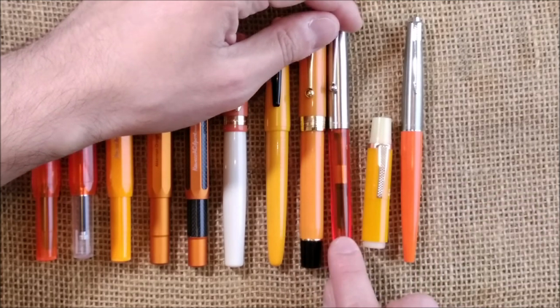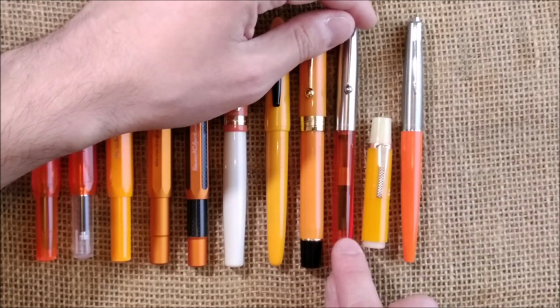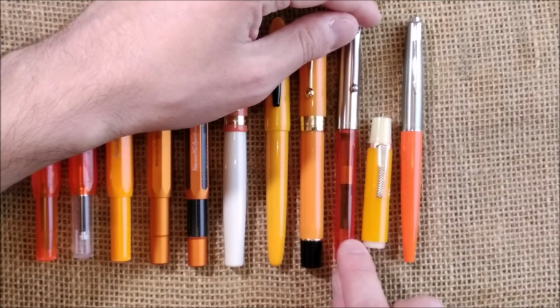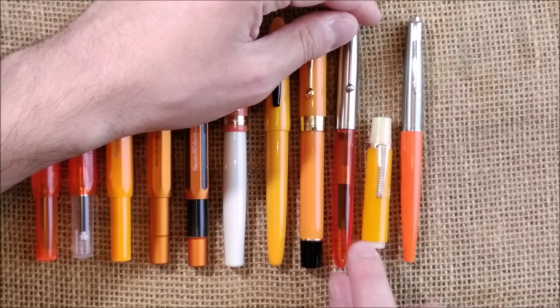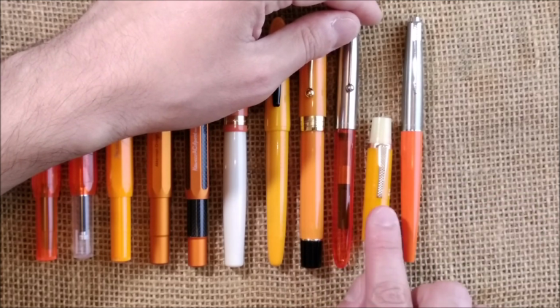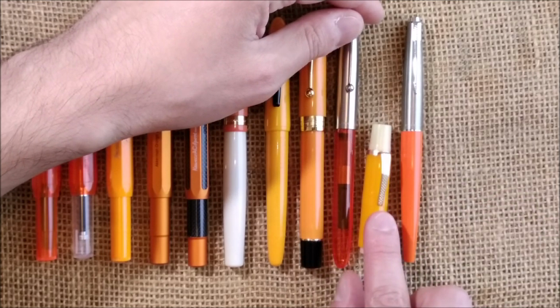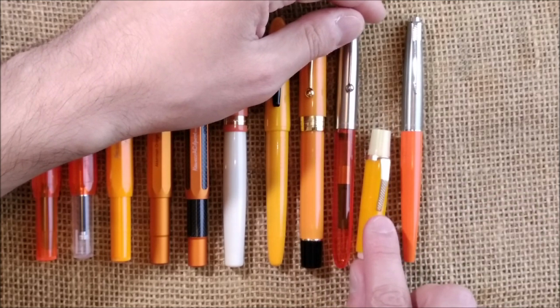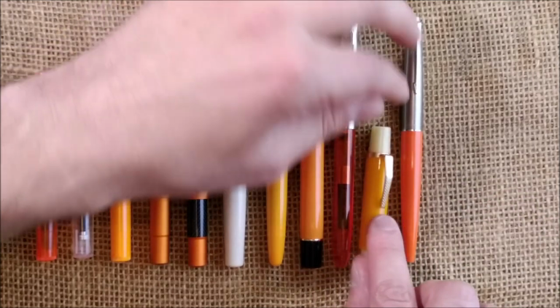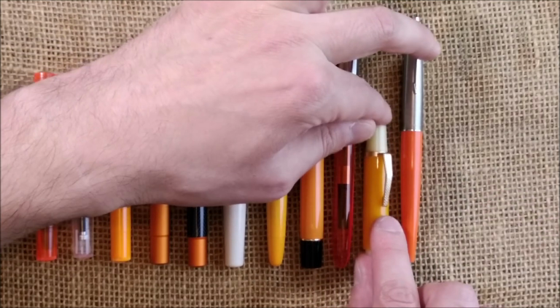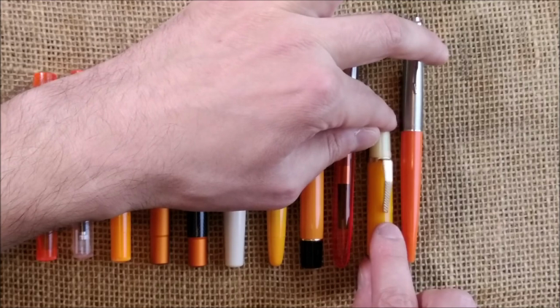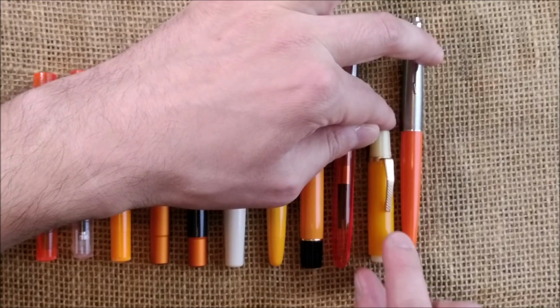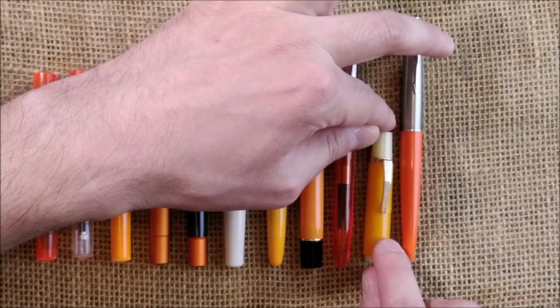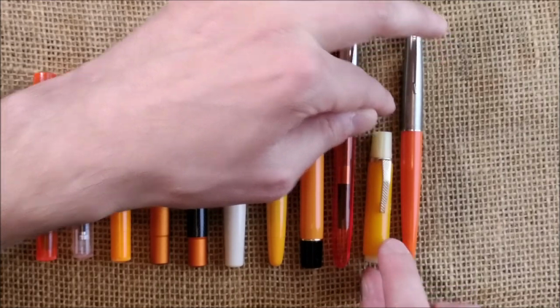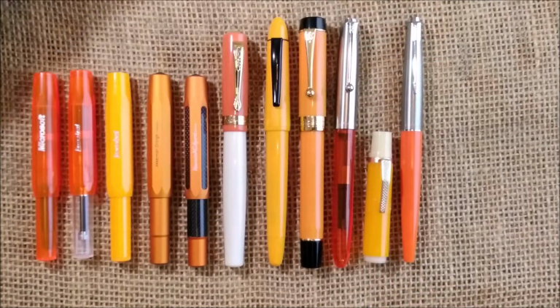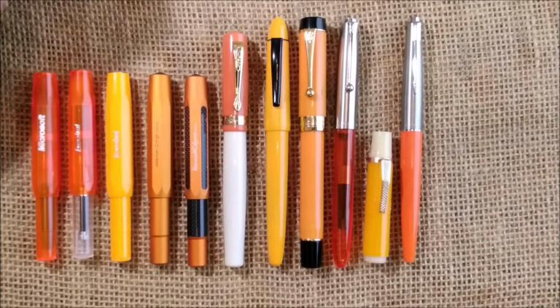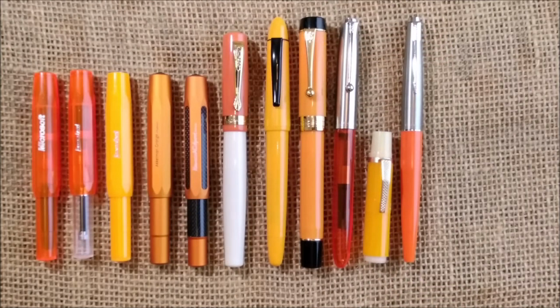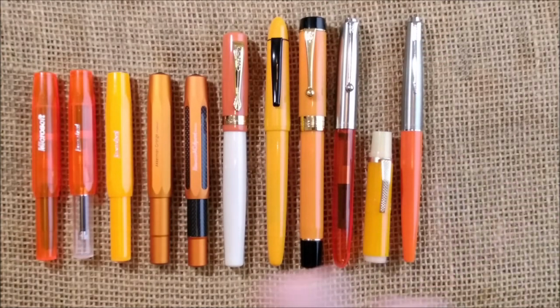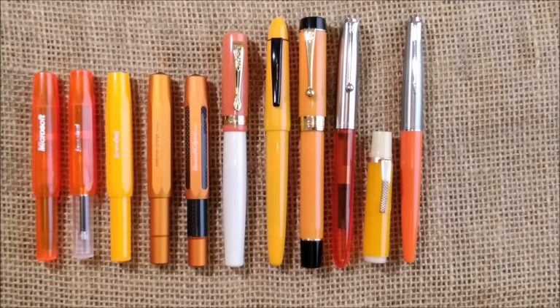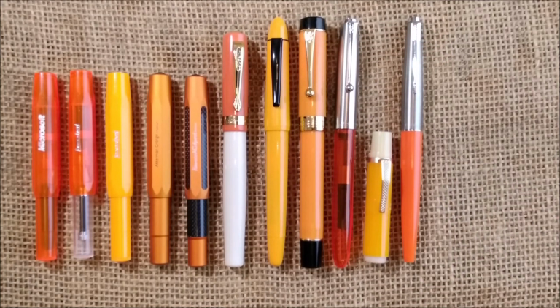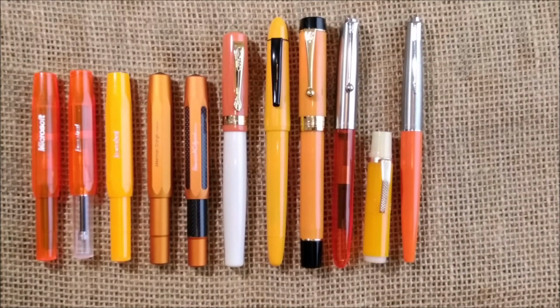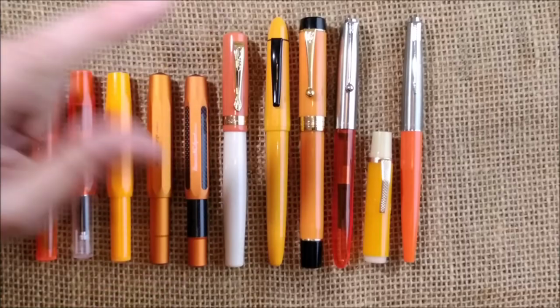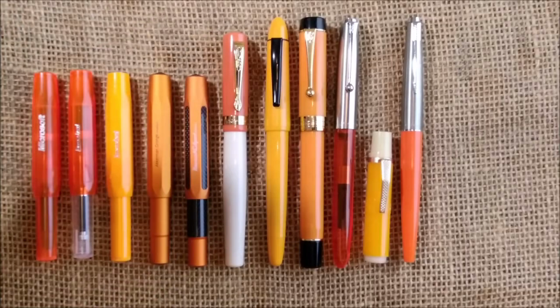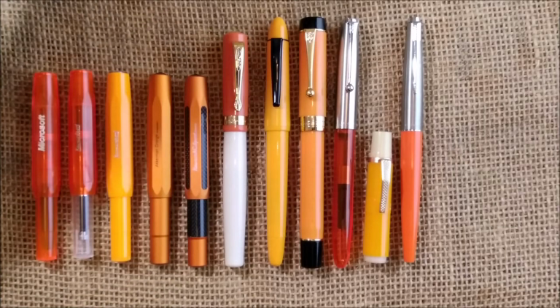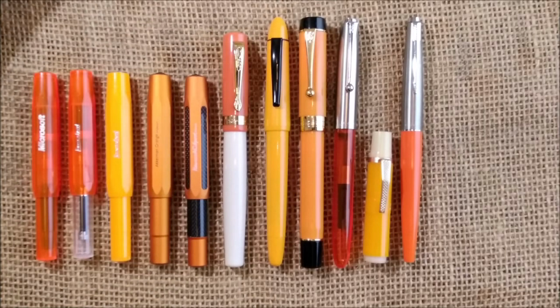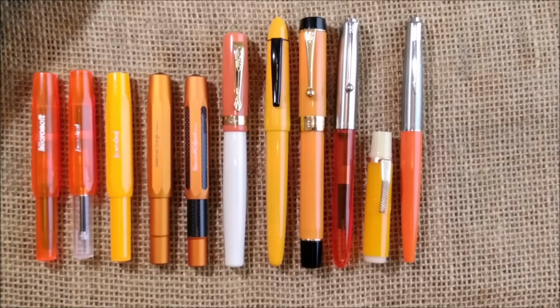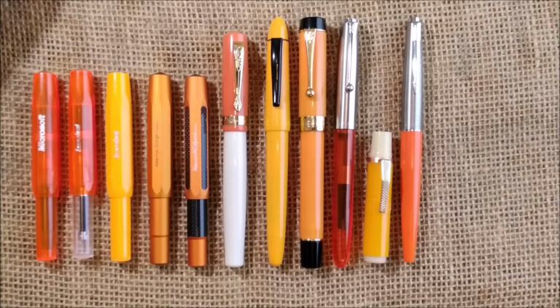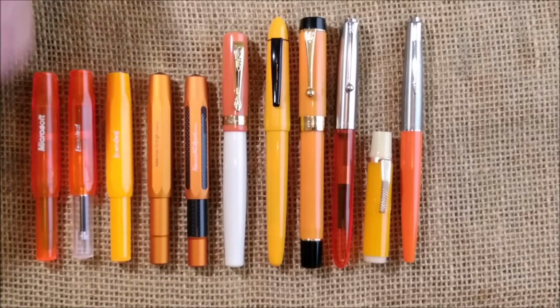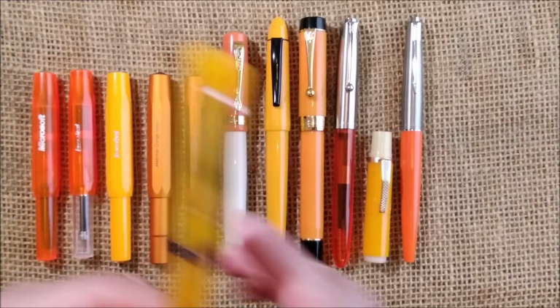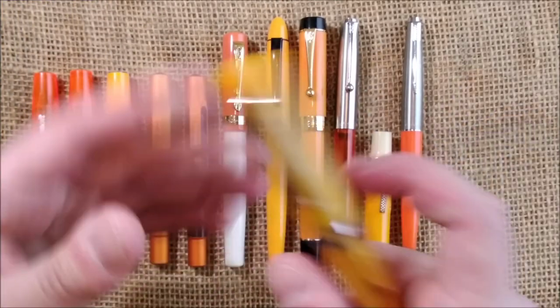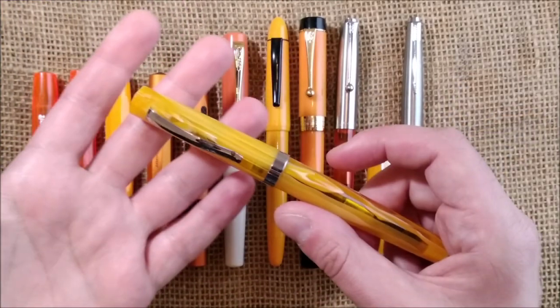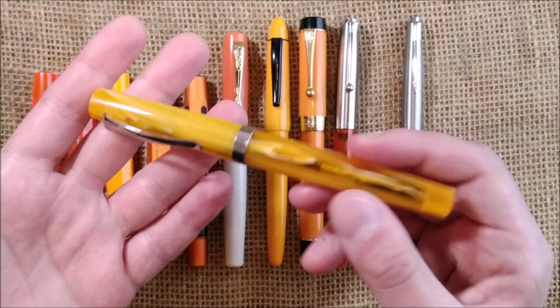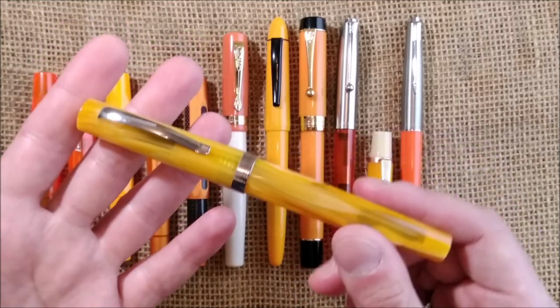I had some other orange pens that I've sold — like a Metaxas — but I don't have them anymore. Now let's go for the final two pens, which are both from Italy. The first is the Leonardo Messenger.